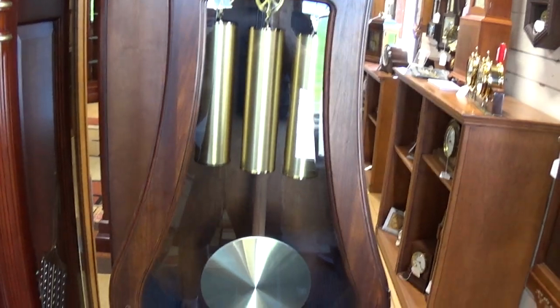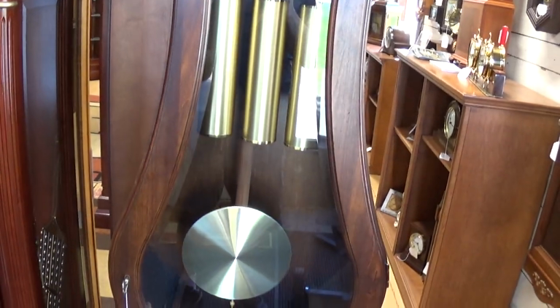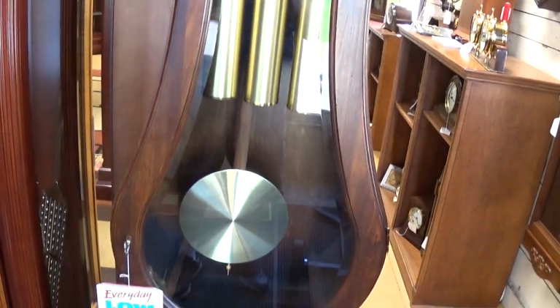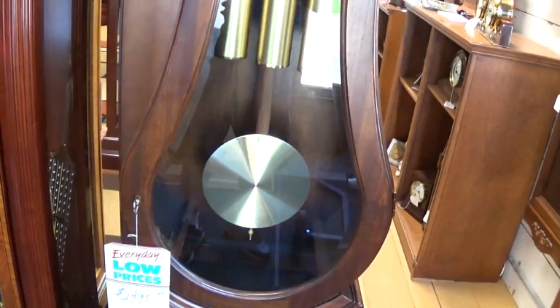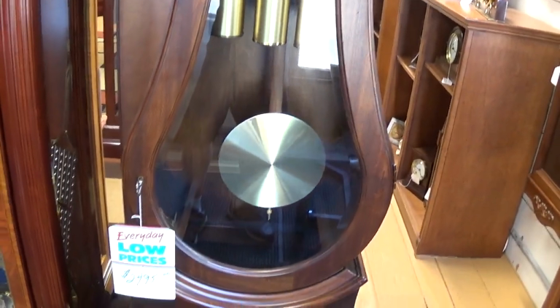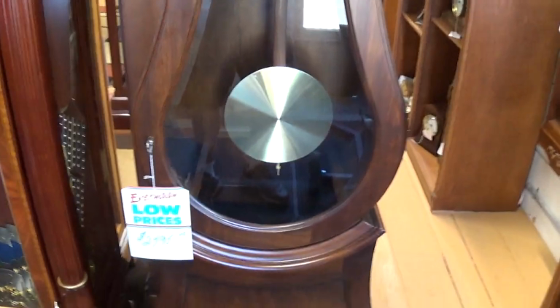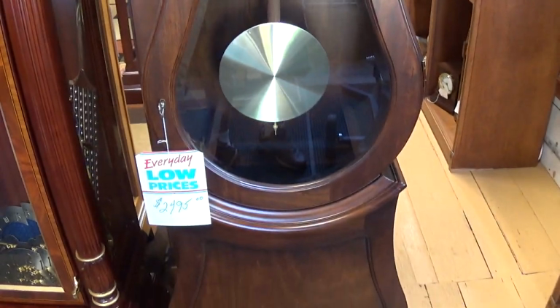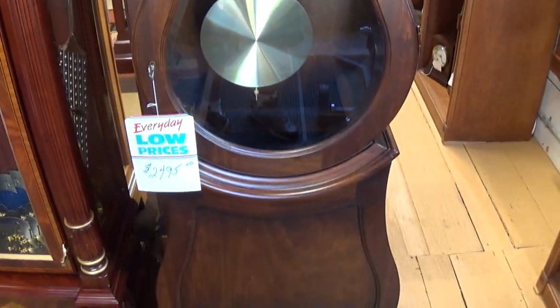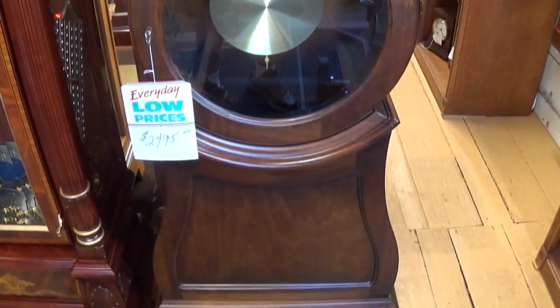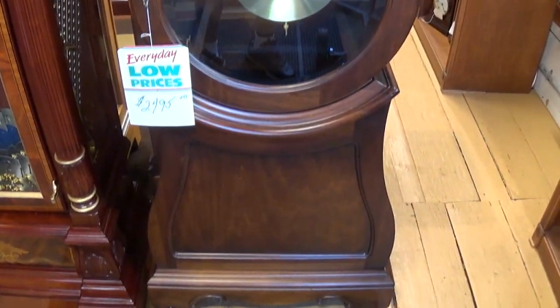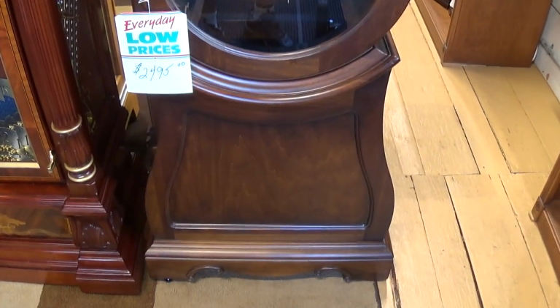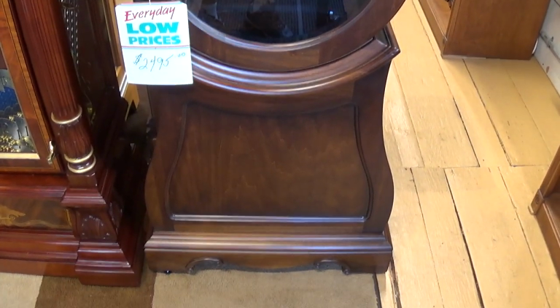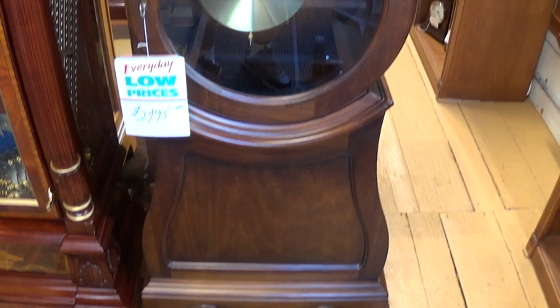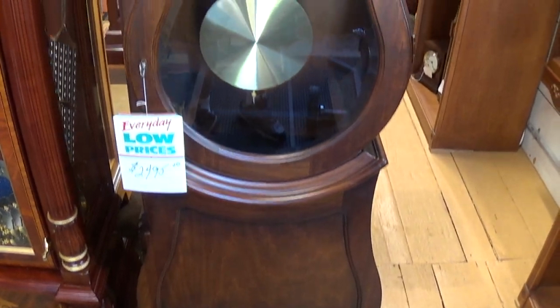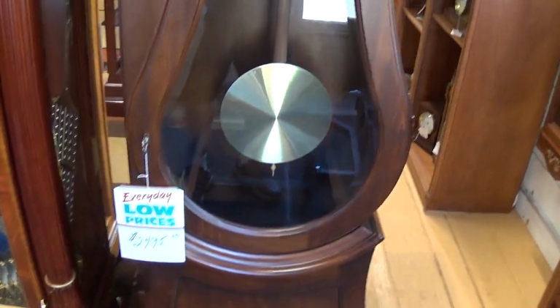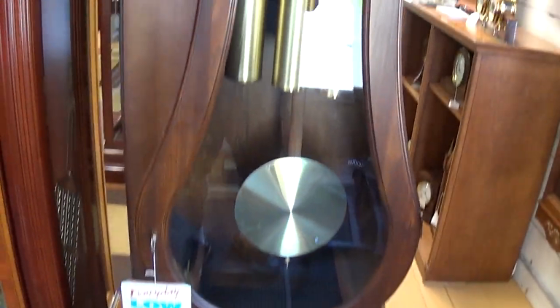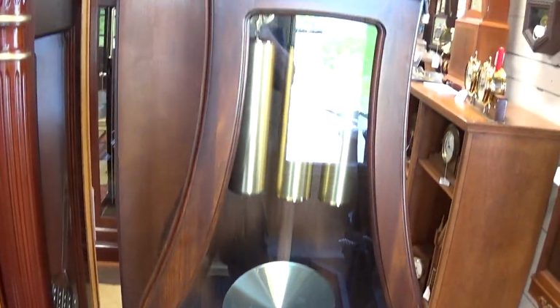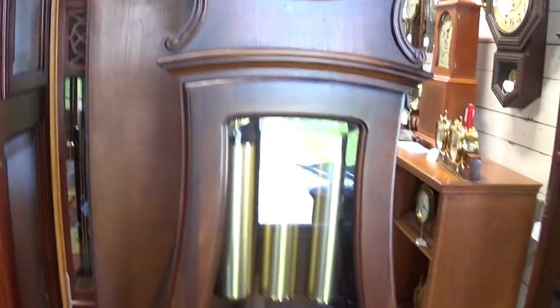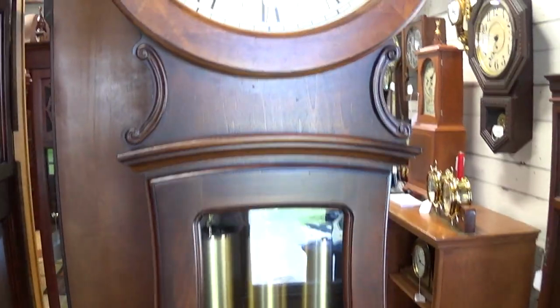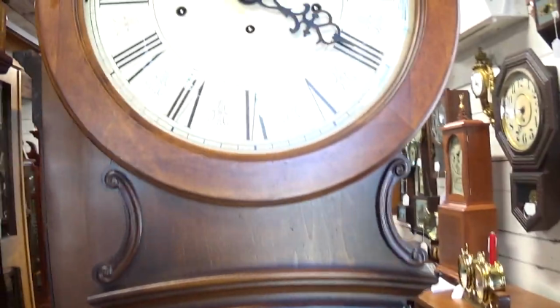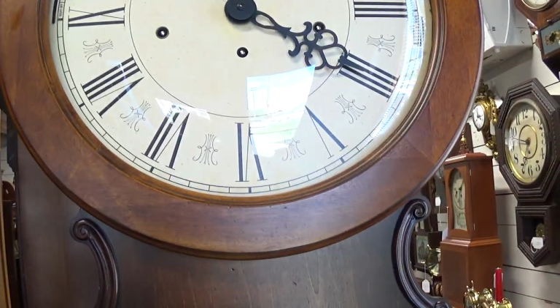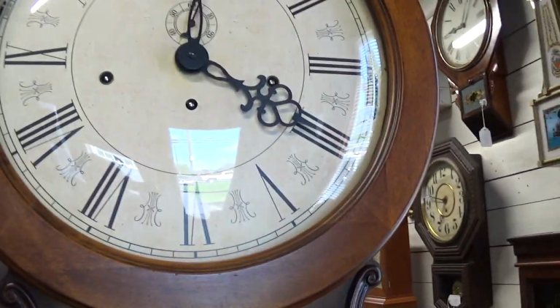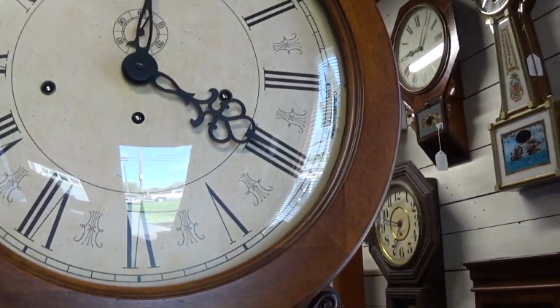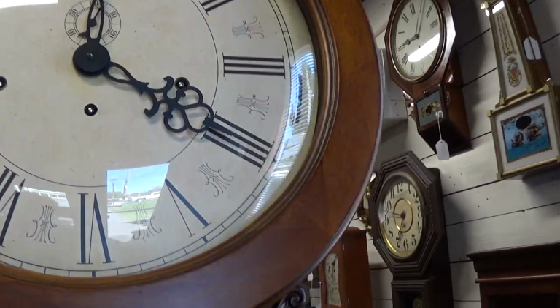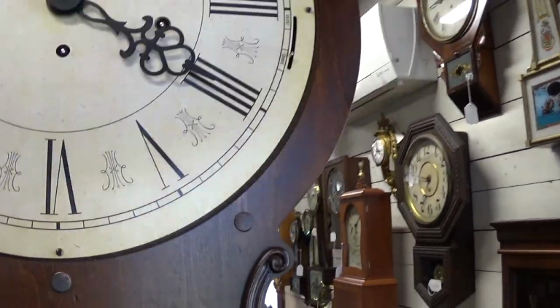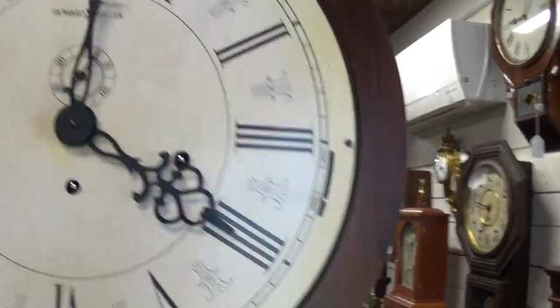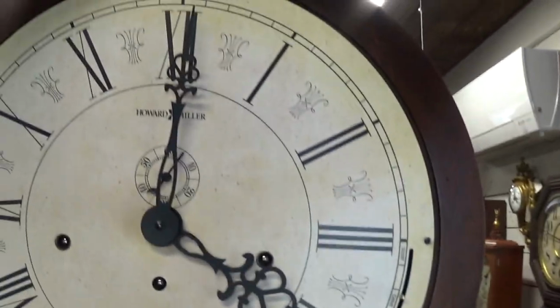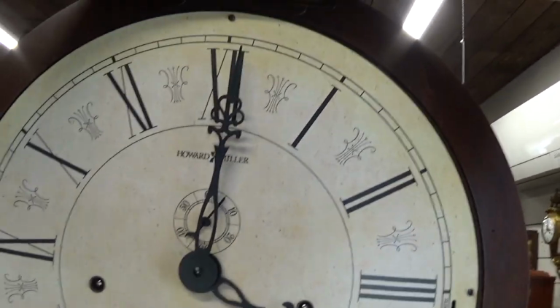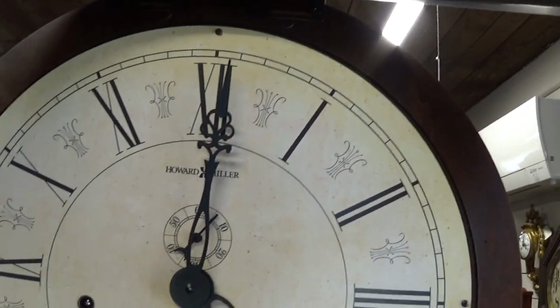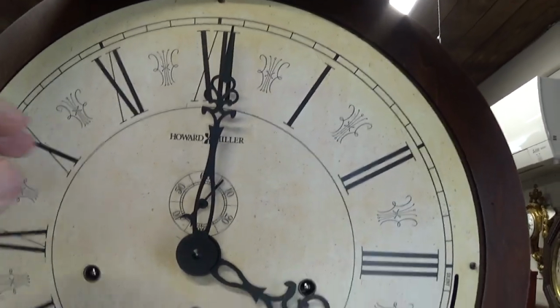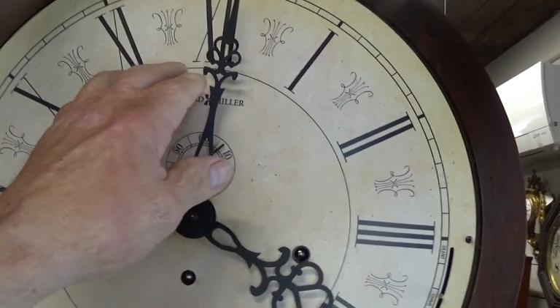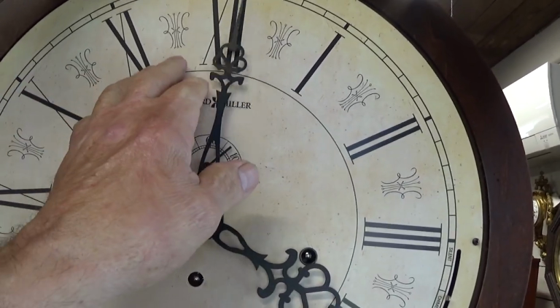Nice sound clock — not too loud, nice deep tone. Kind of closed the door in the middle of it there because we were getting traffic noise. I'll run it through the quarters for you.